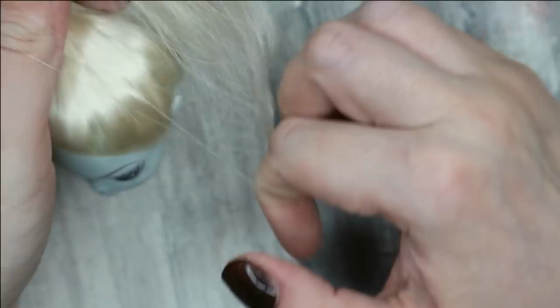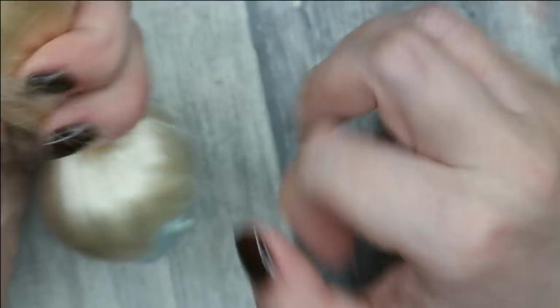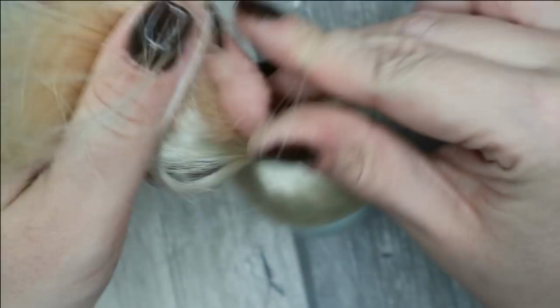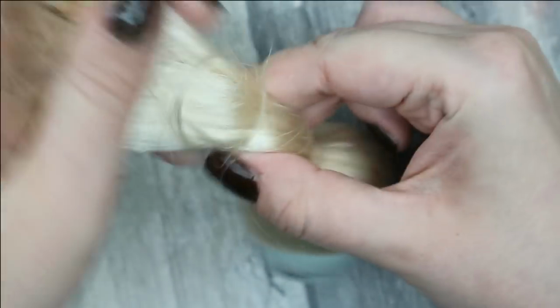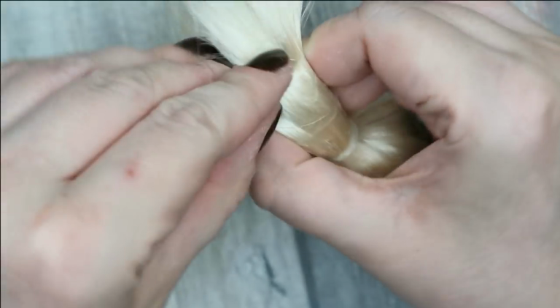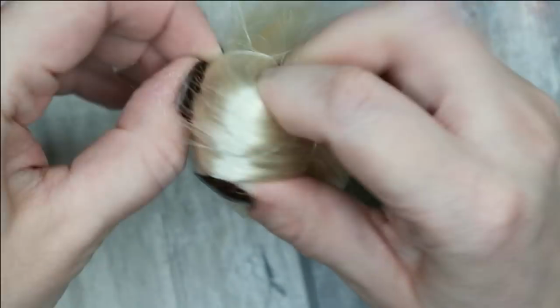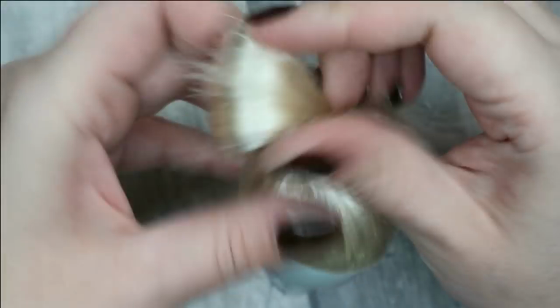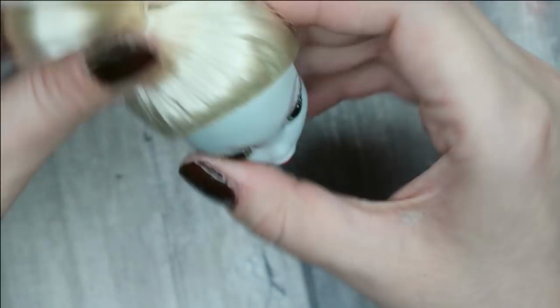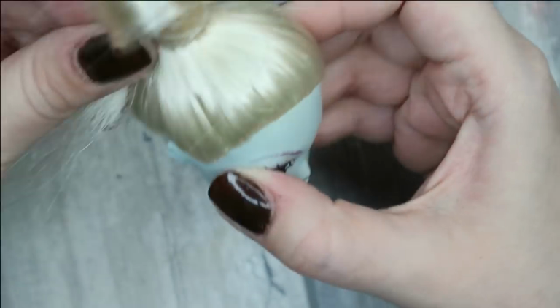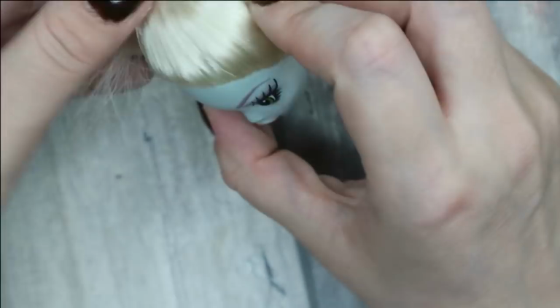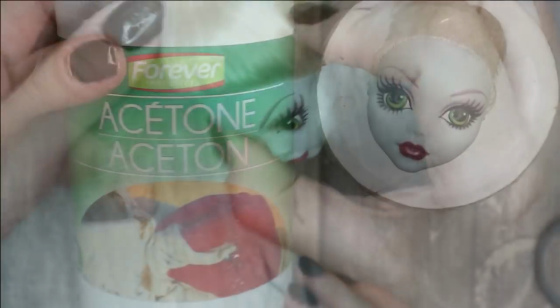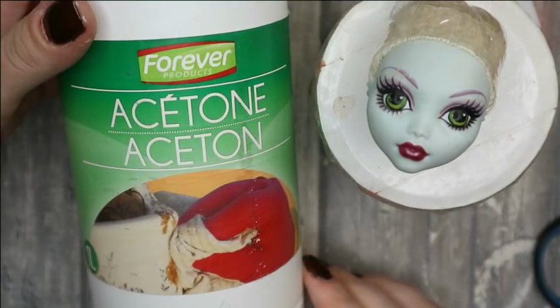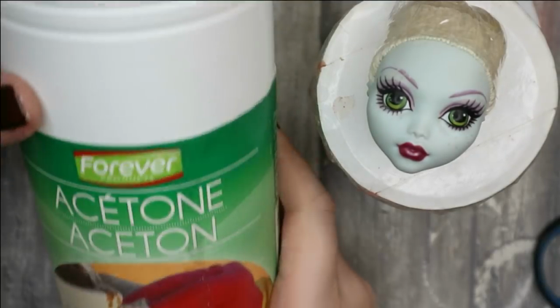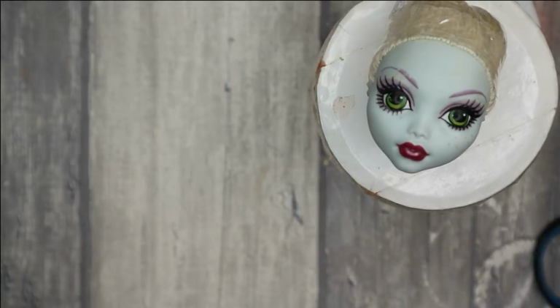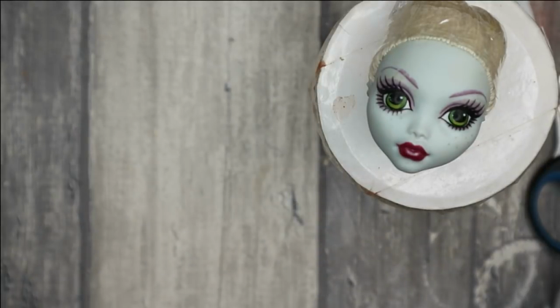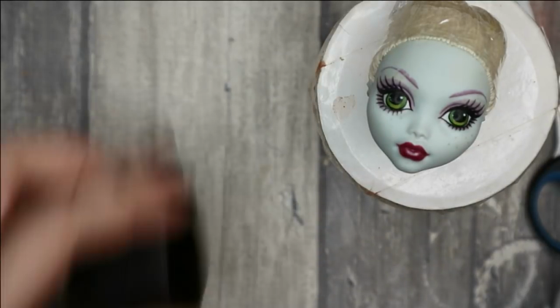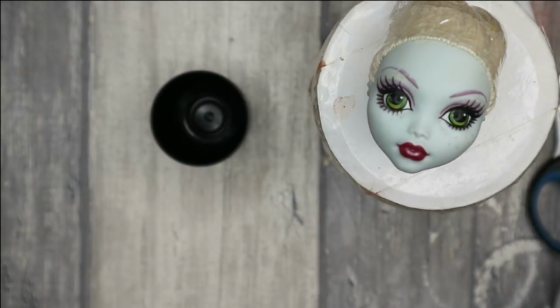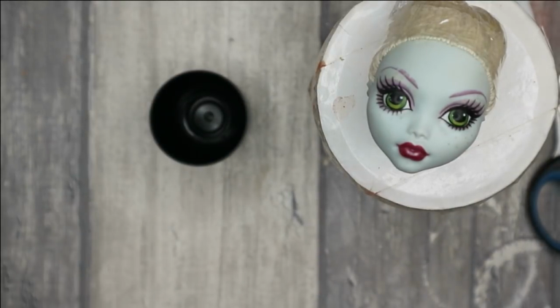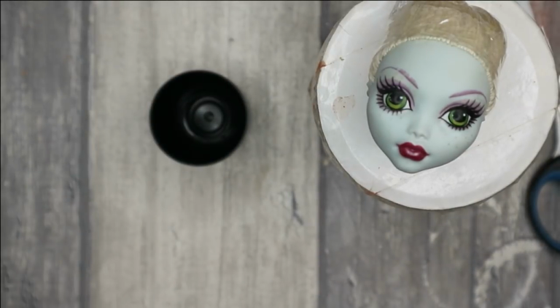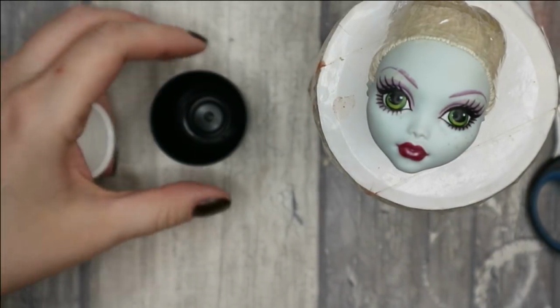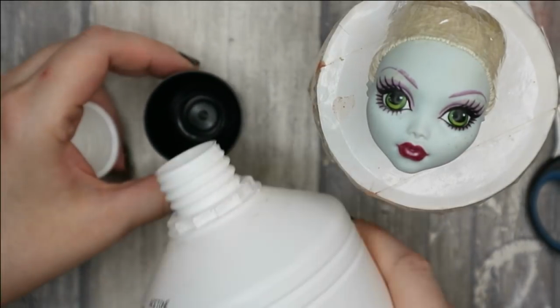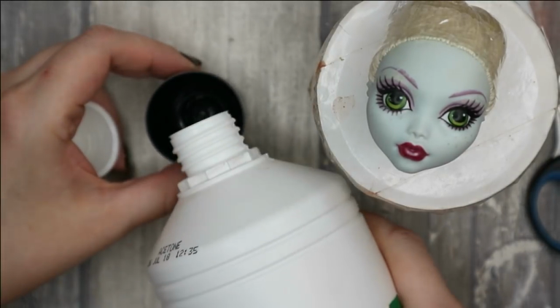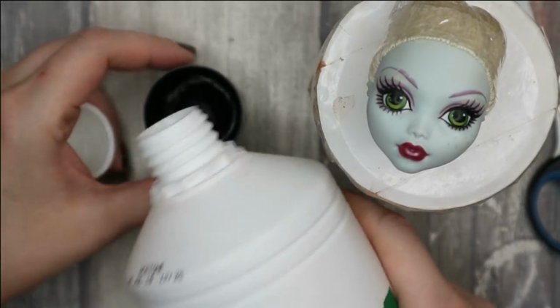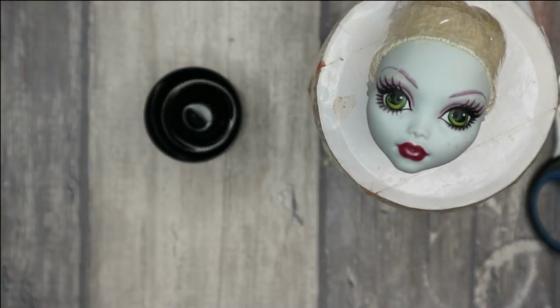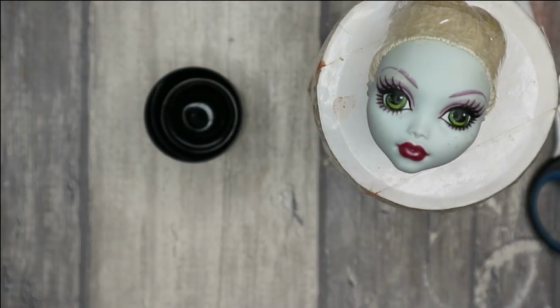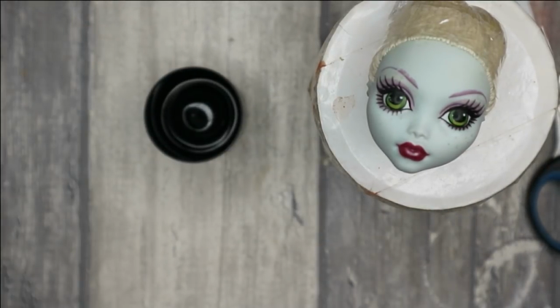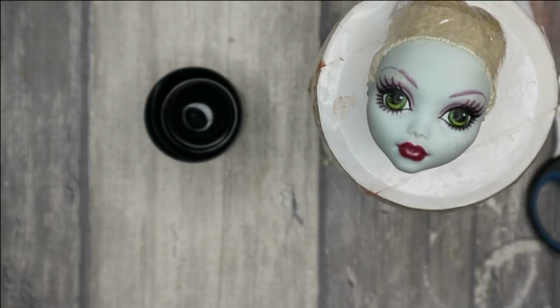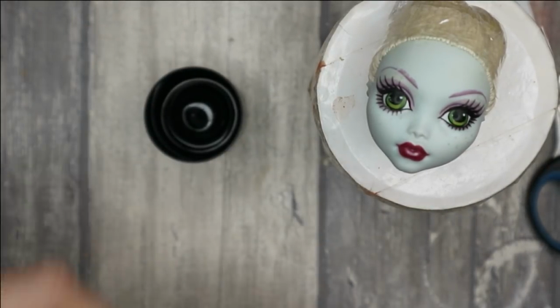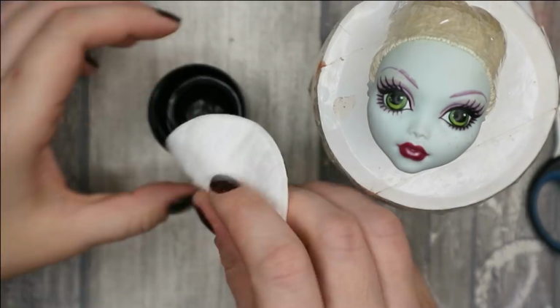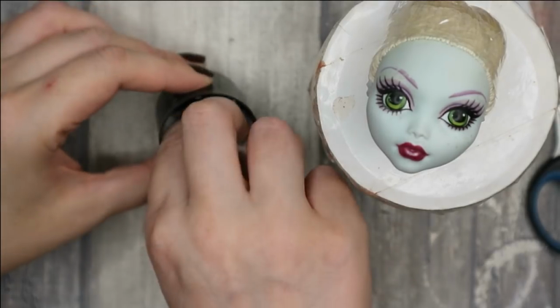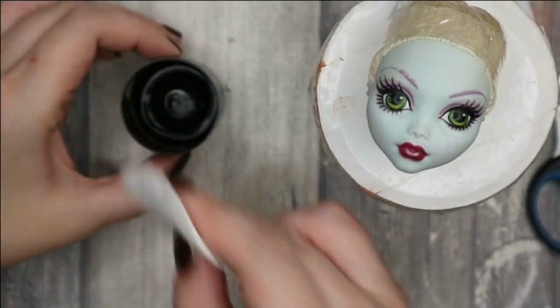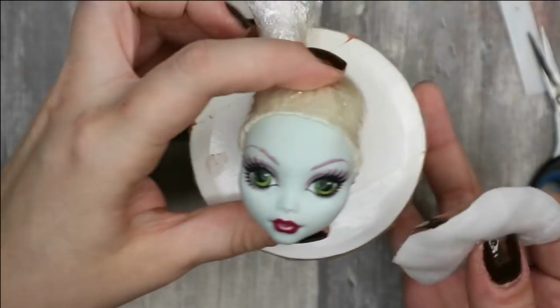Meanwhile the glue seems completely dry, so I can remove the original makeup, protect her hair, and then cover both the head and the body with white acrylic paint.